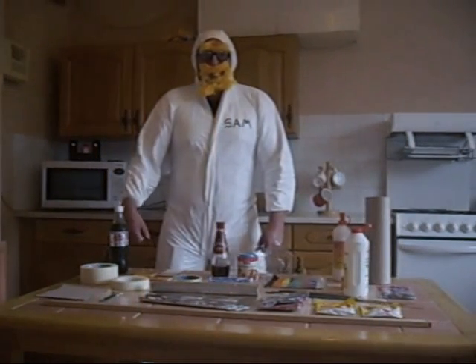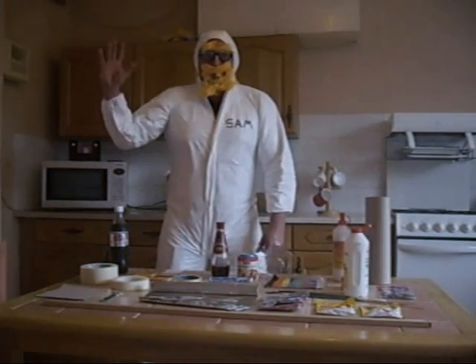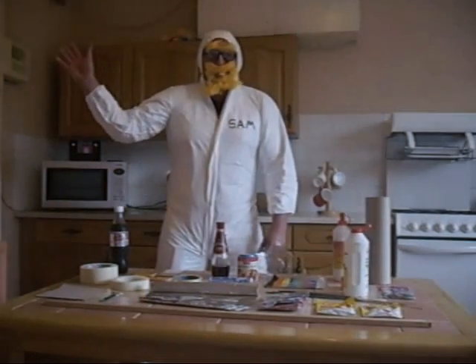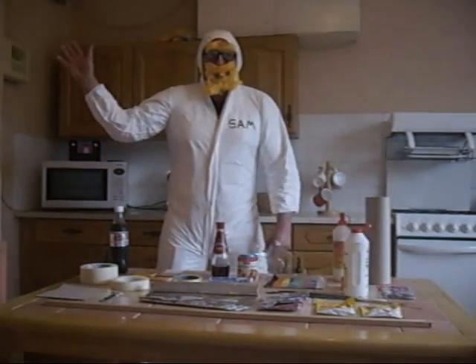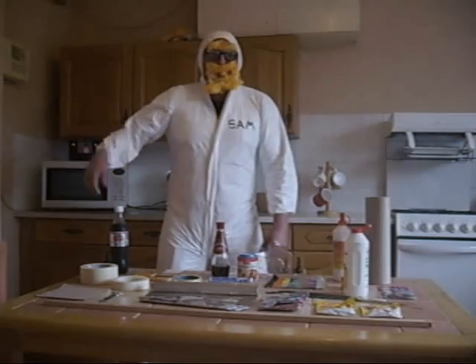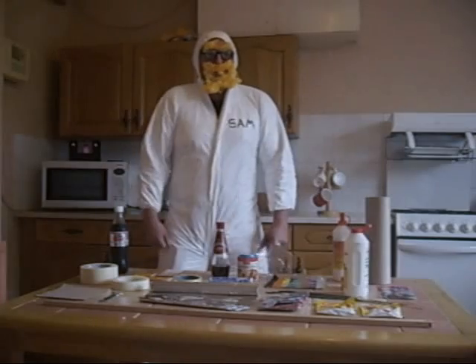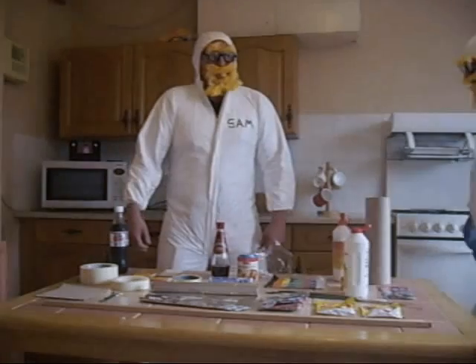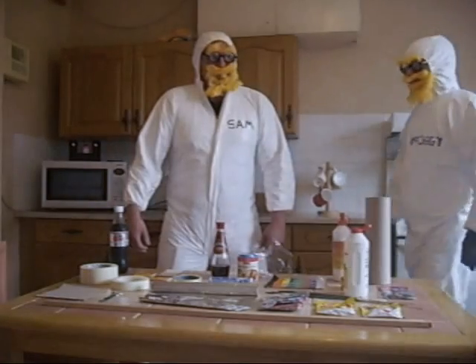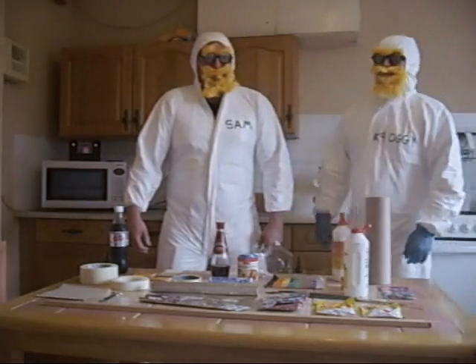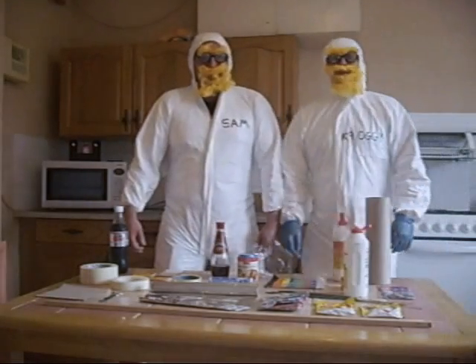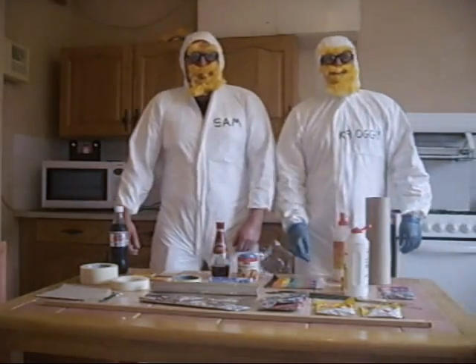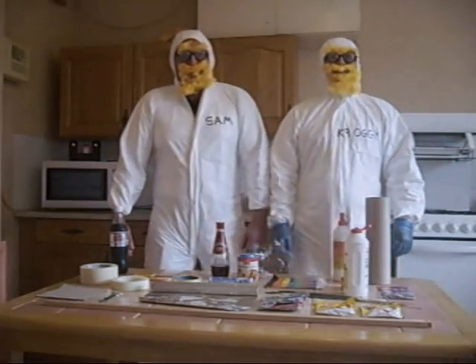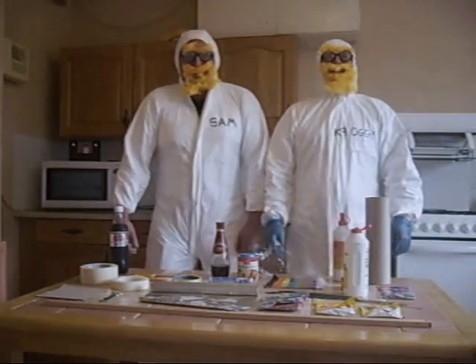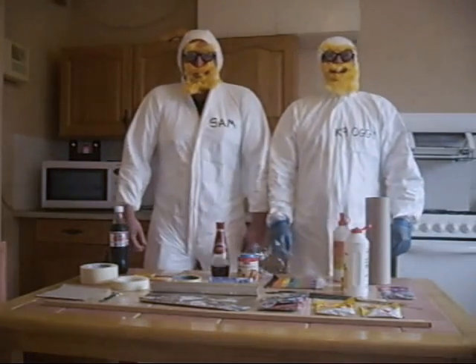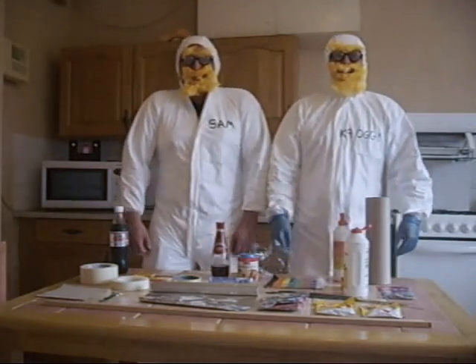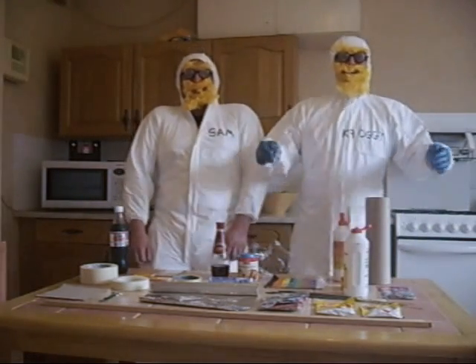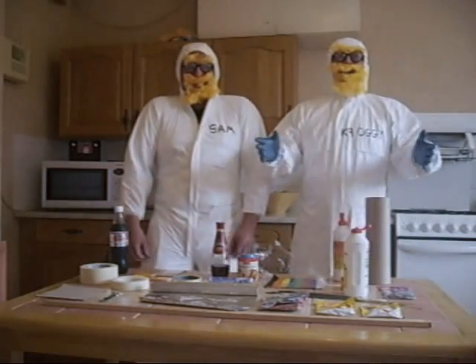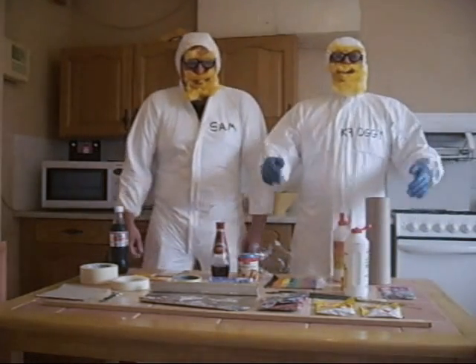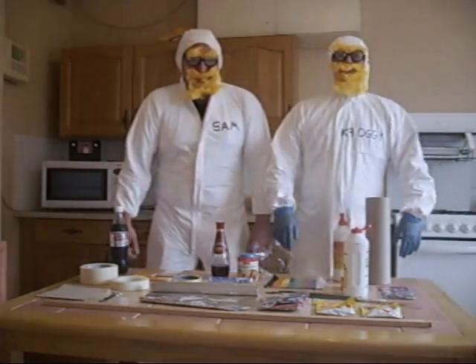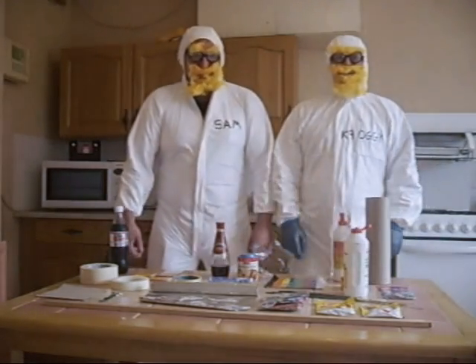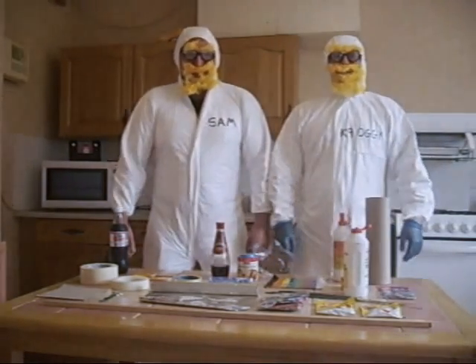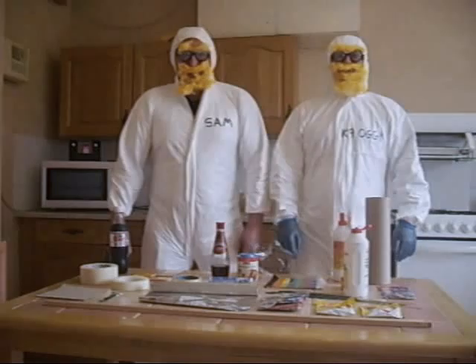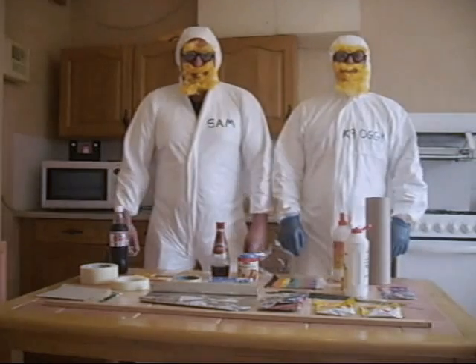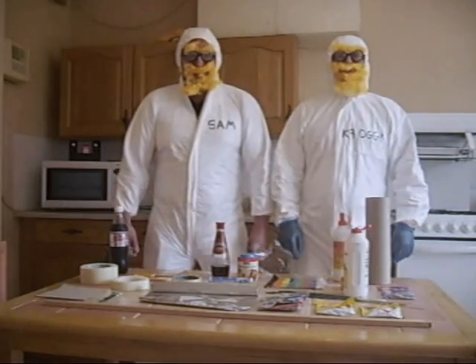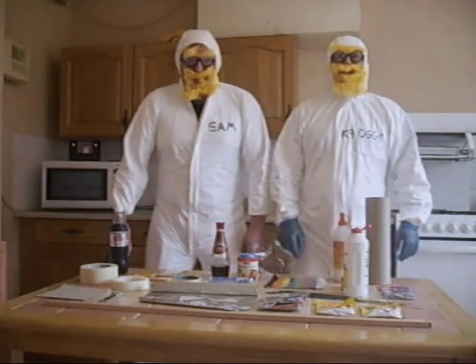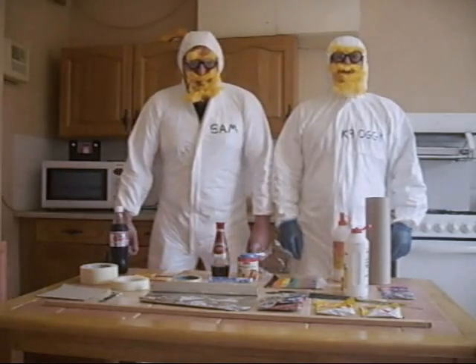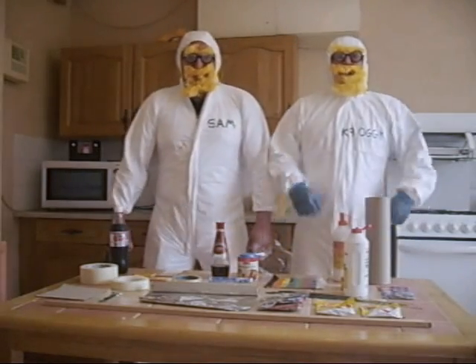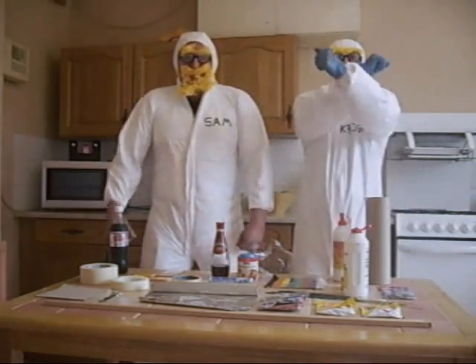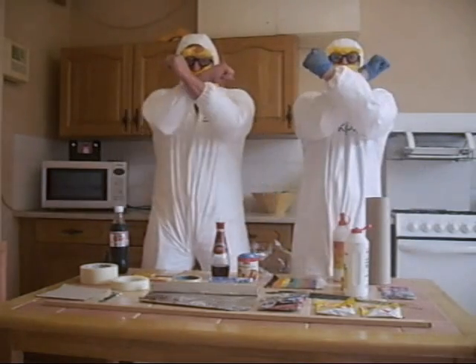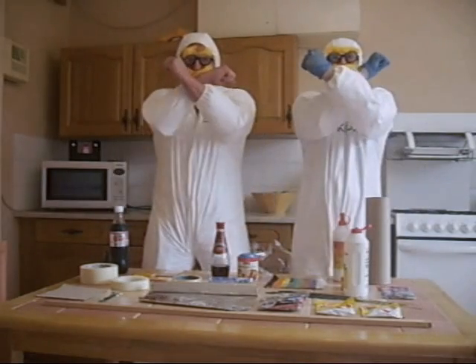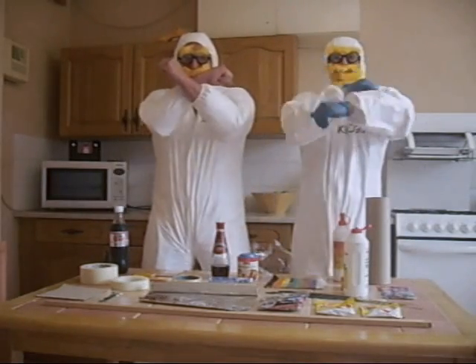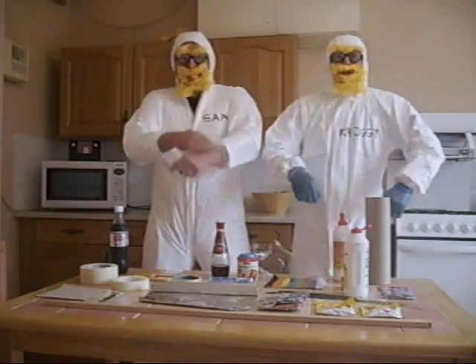Hi, I'm Sam. Hi, I'm Oggie. Welcome to the Mentos Diet Coke EXTREME video.